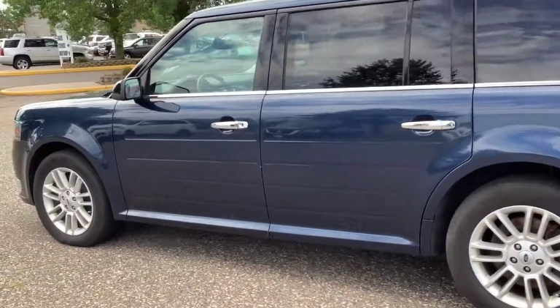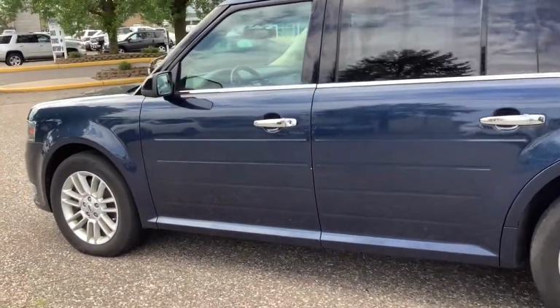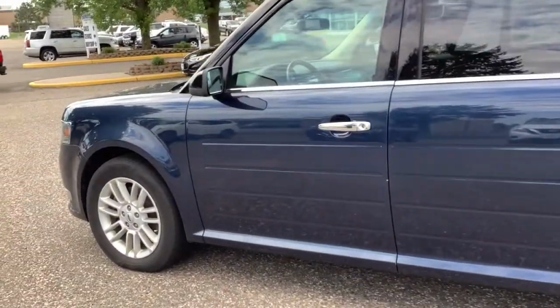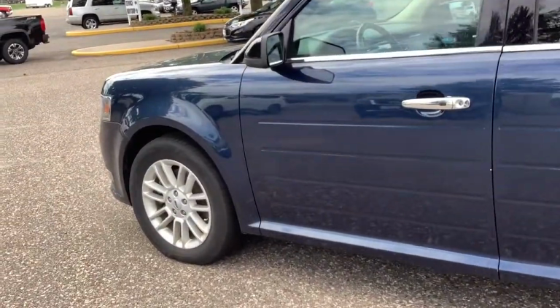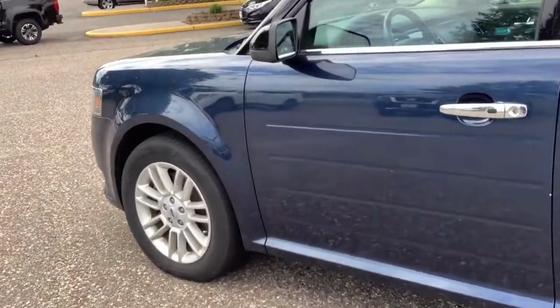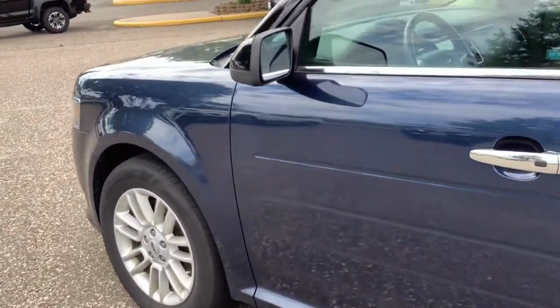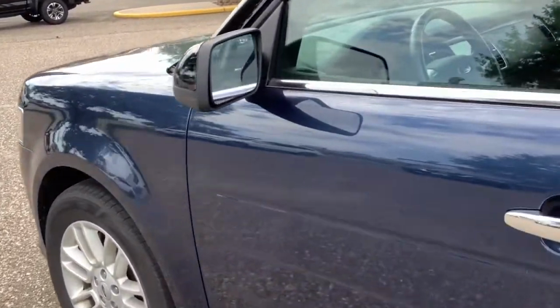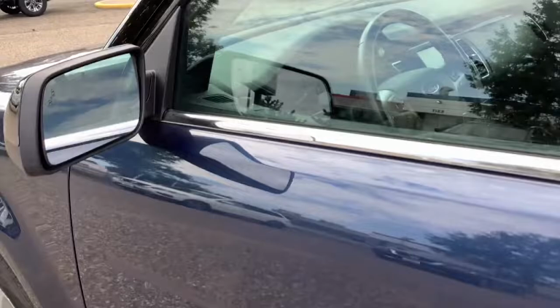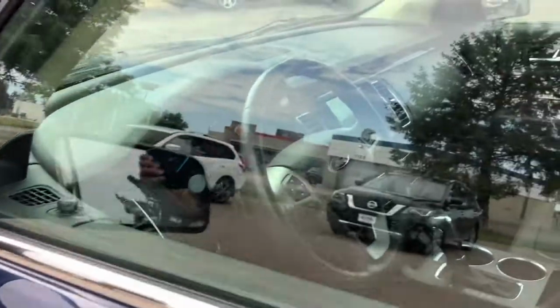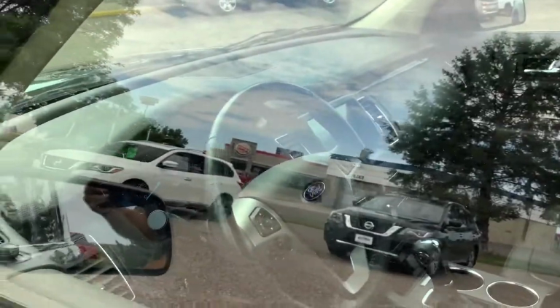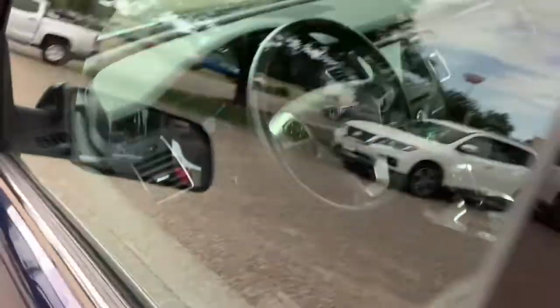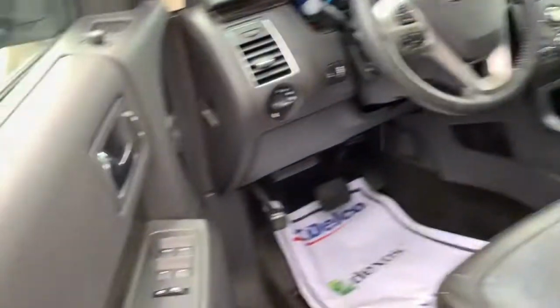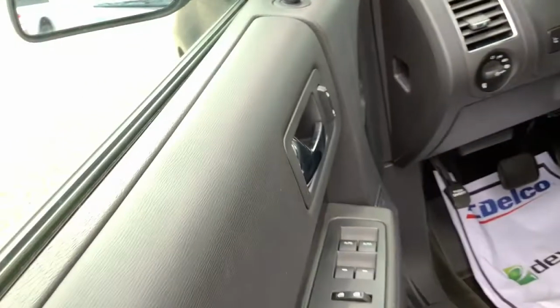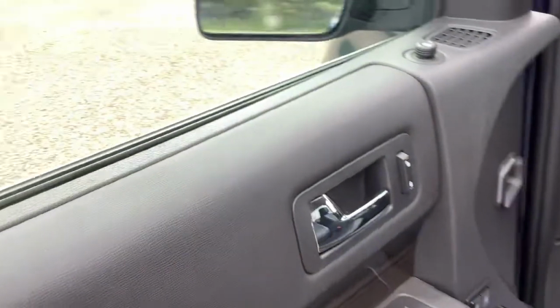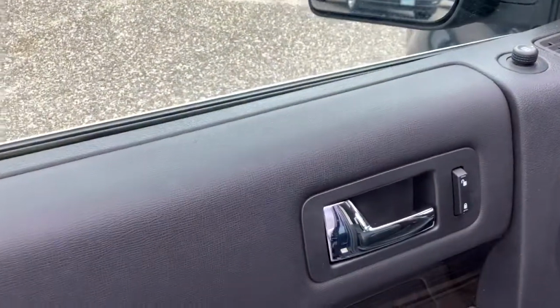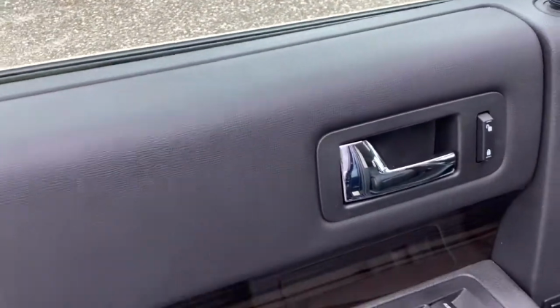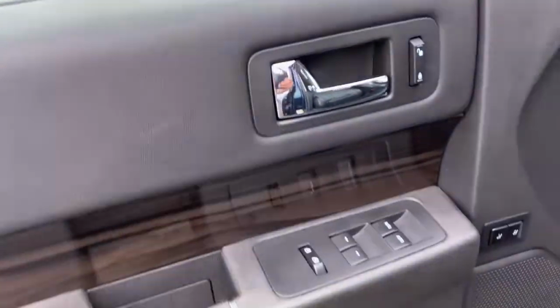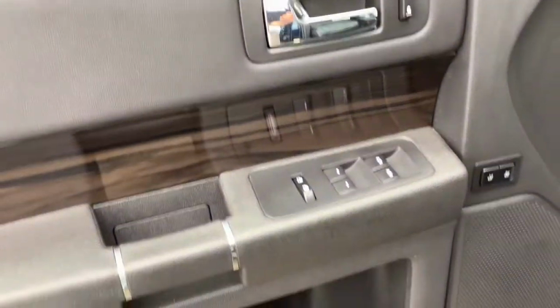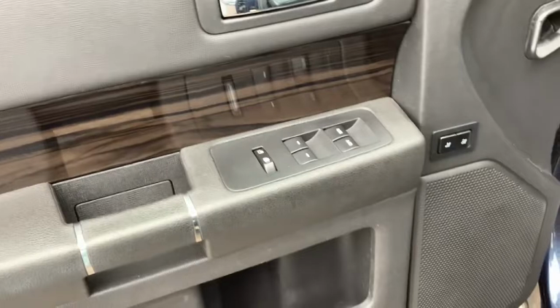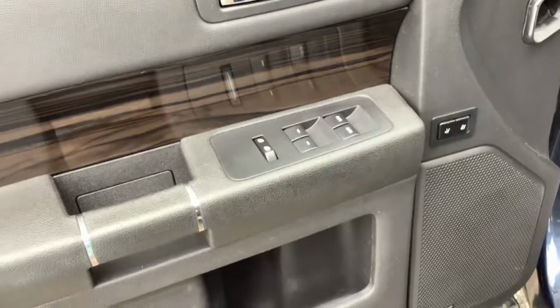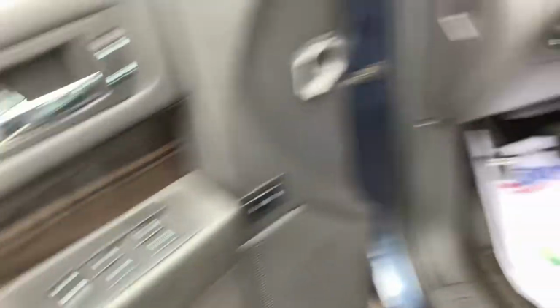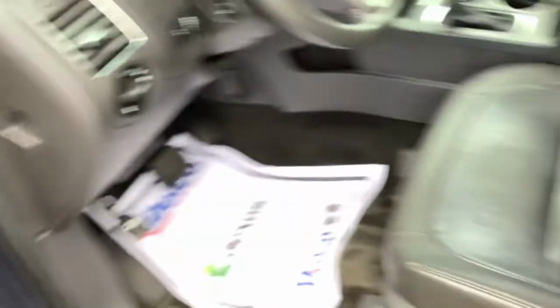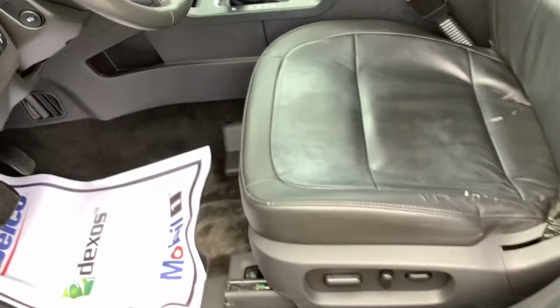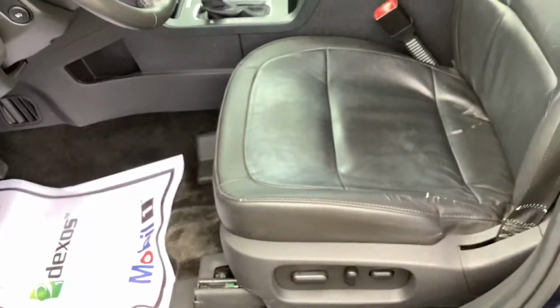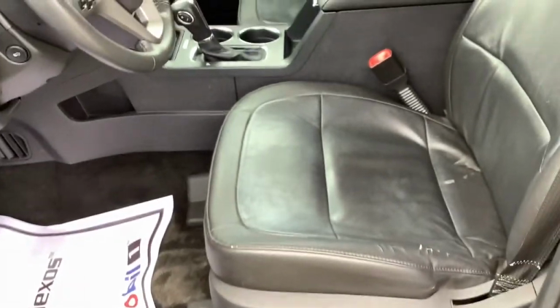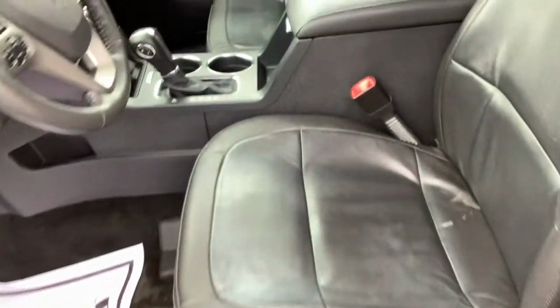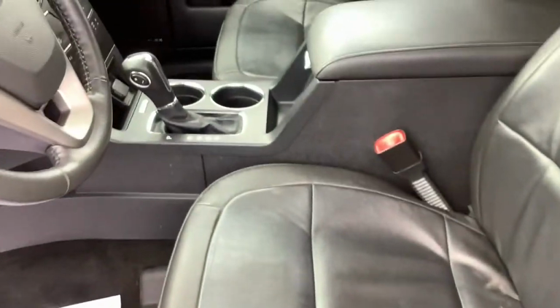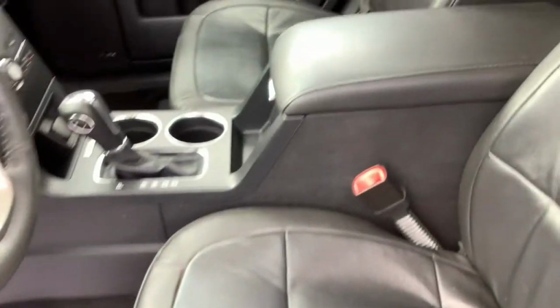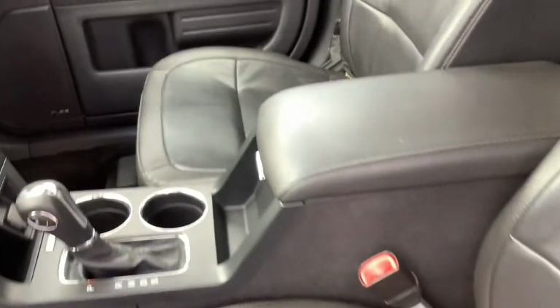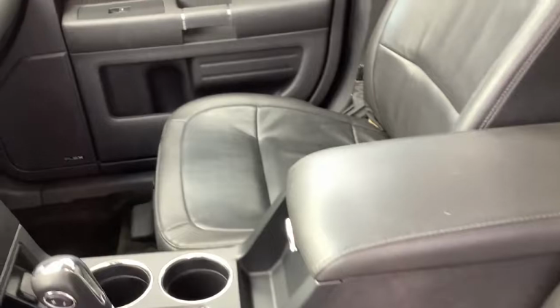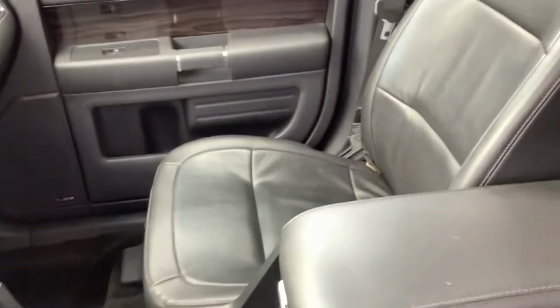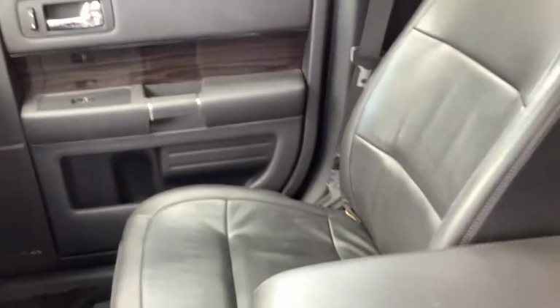Options this vehicle comes with: keyless entry, all-wheel drive, V6 cylinder engine, fog lamps, remote engine start, power passenger seat, woodgrain interior trim, keyless start, satellite radio, backup camera.